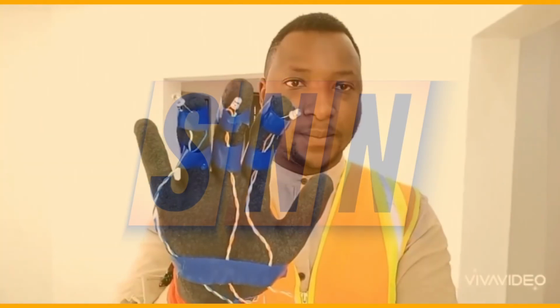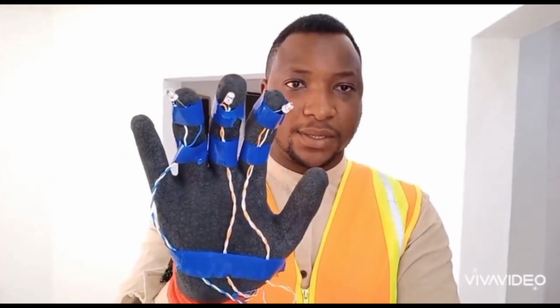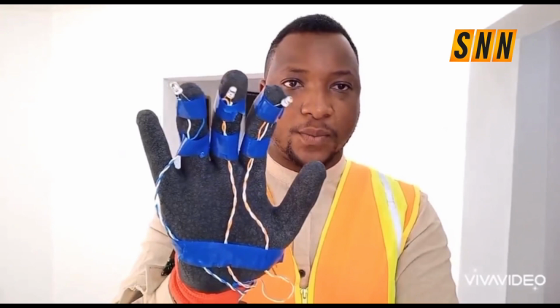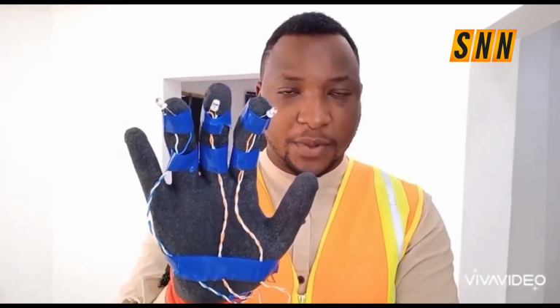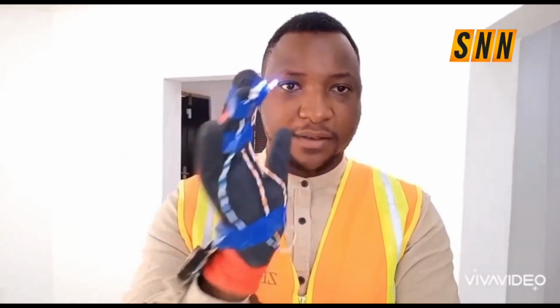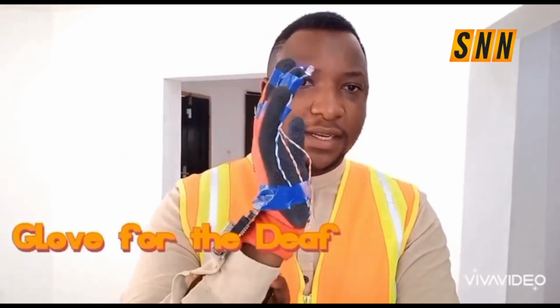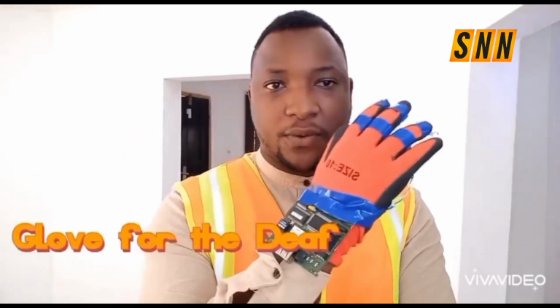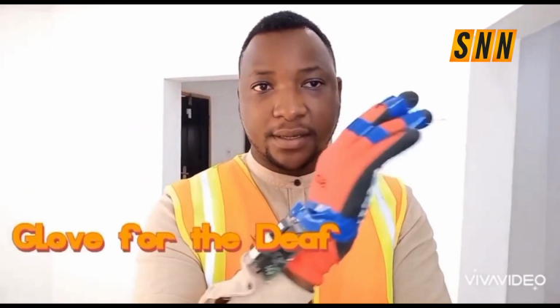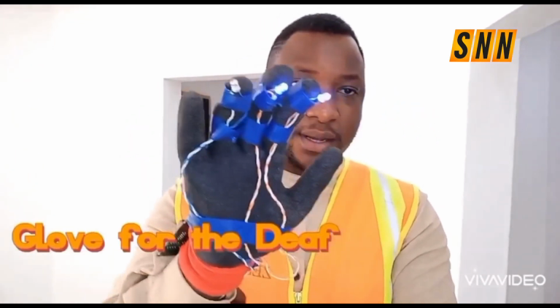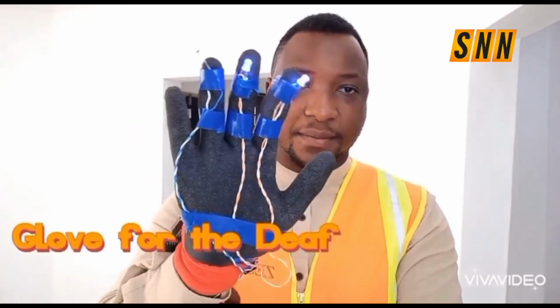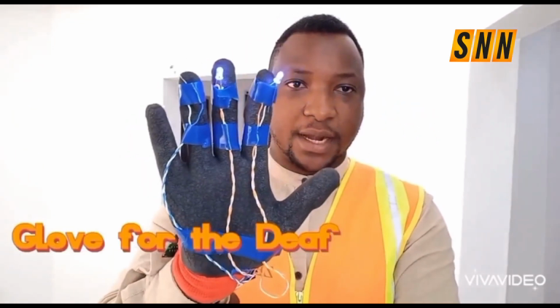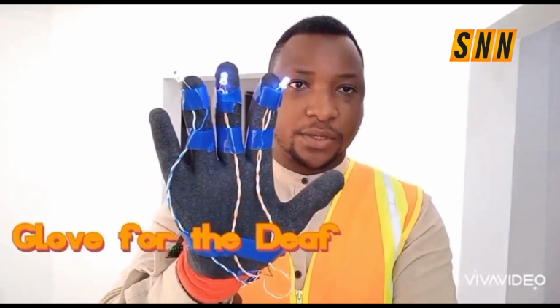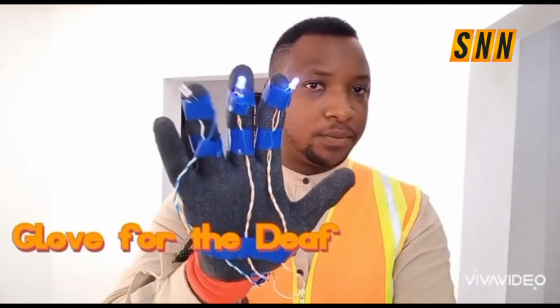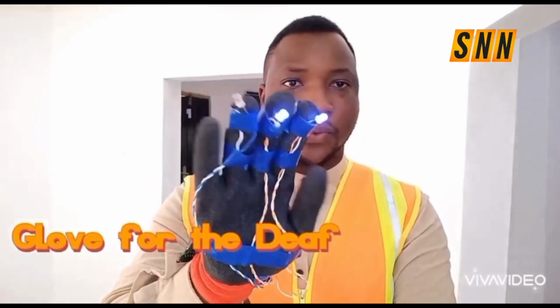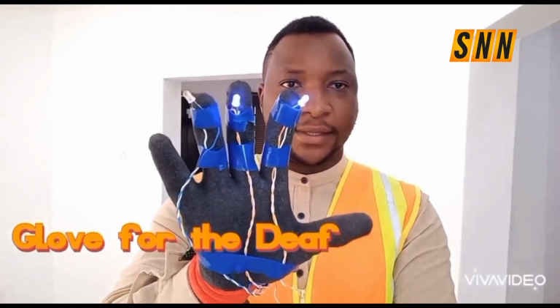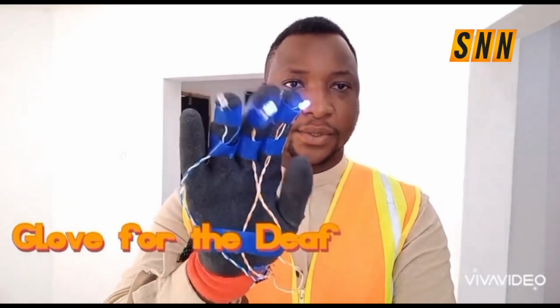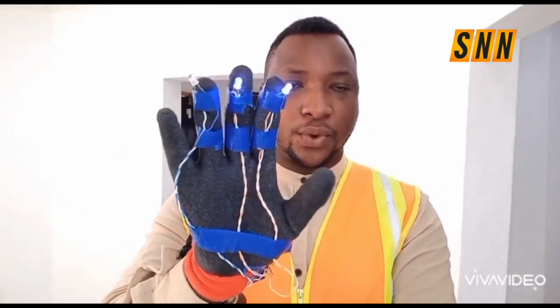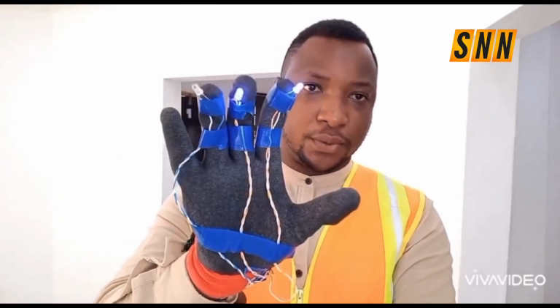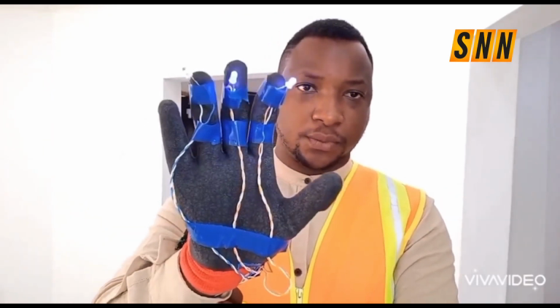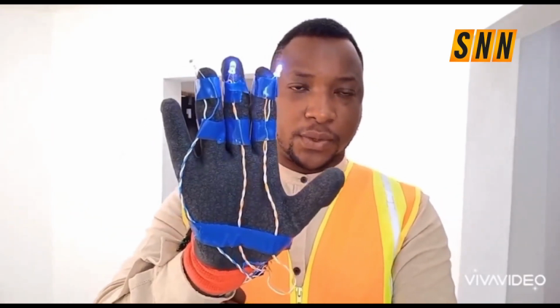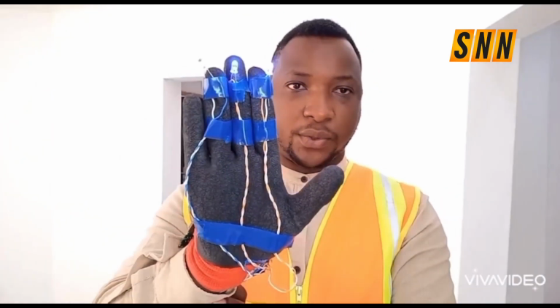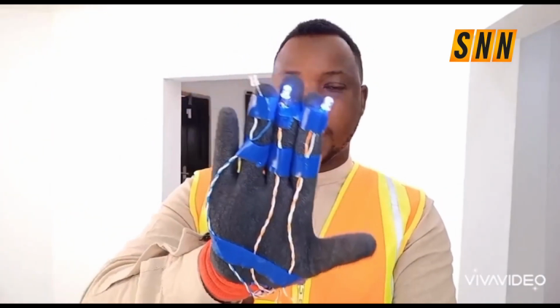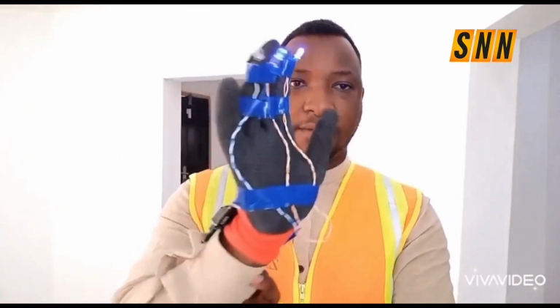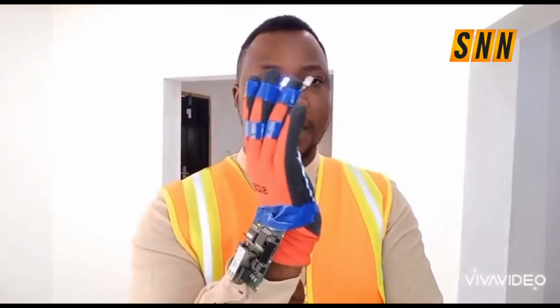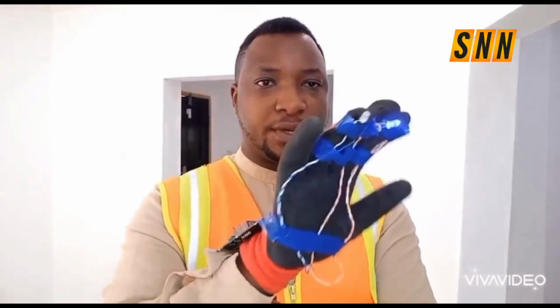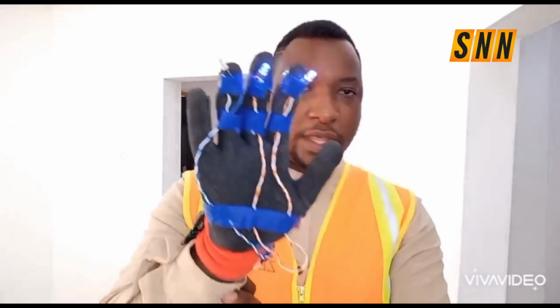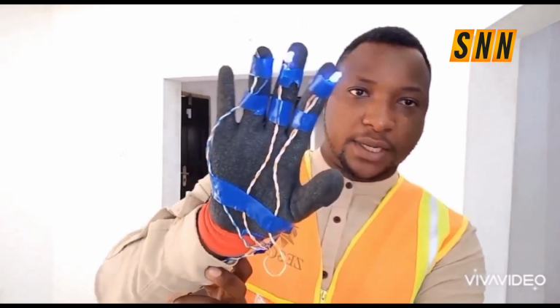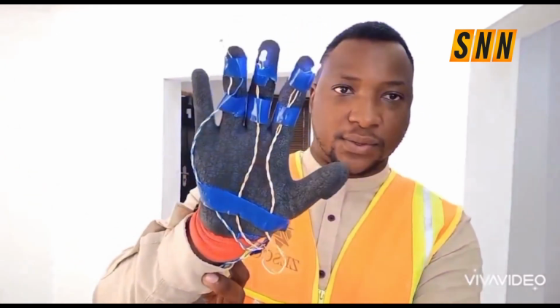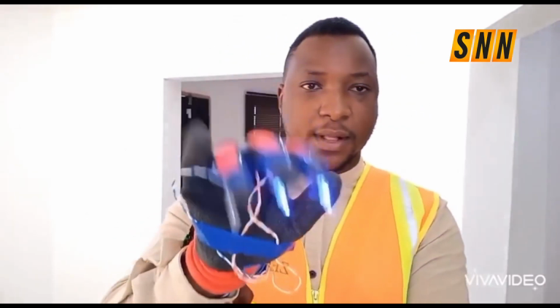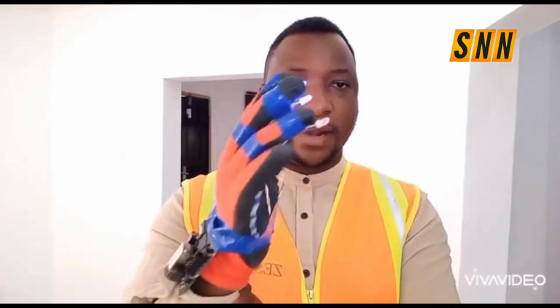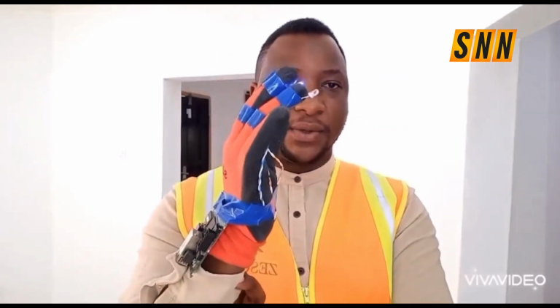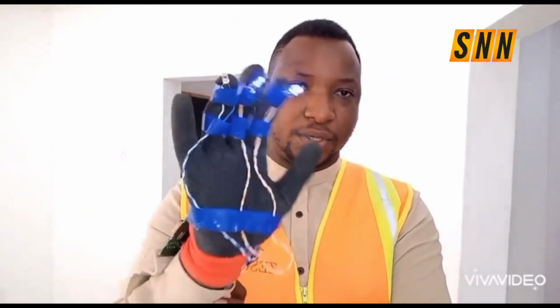I've come up with this glove that helps convert sign language to voice and audio, so it can be used by the deaf. I've also fitted it with NFC tags so the blind can also use it to identify various items.